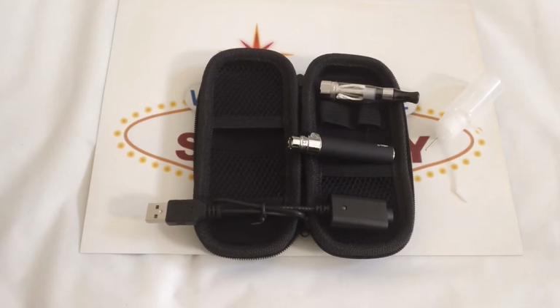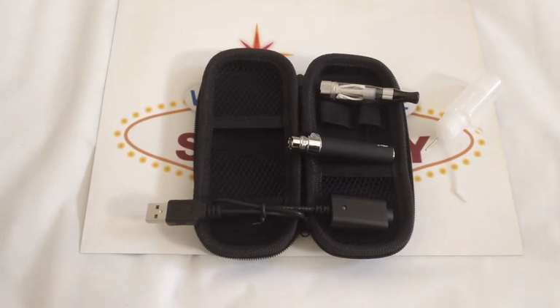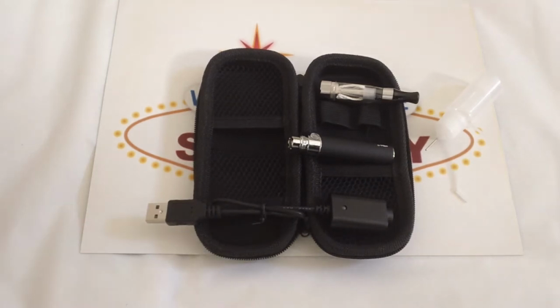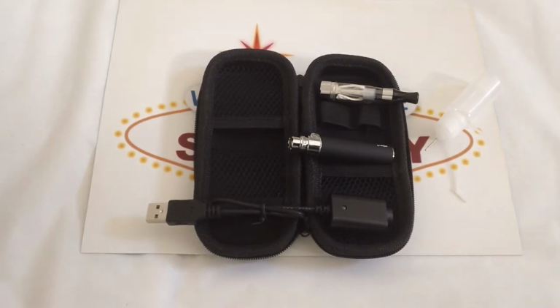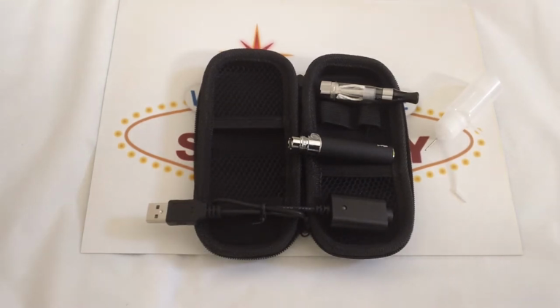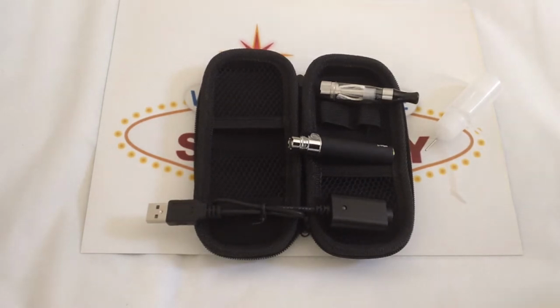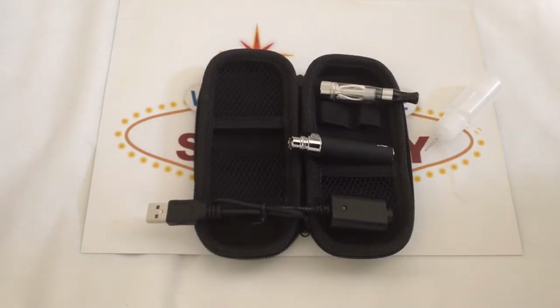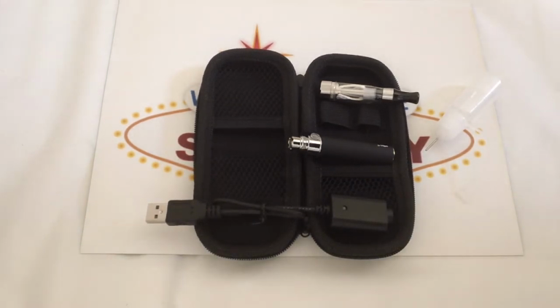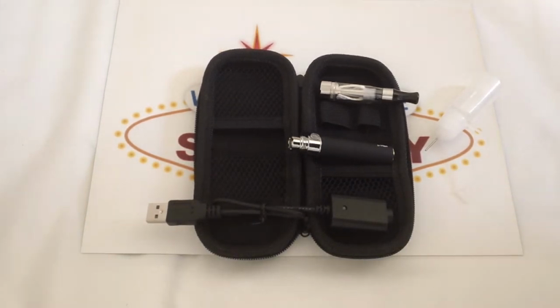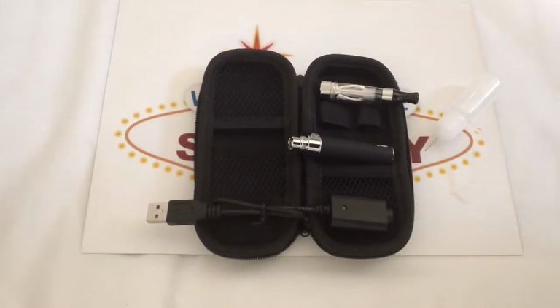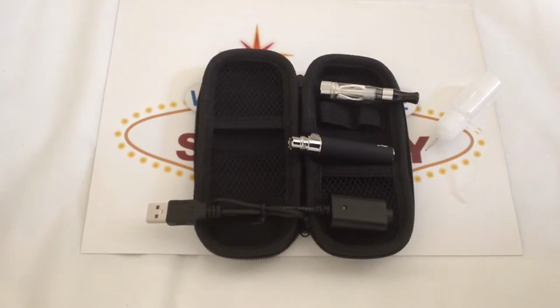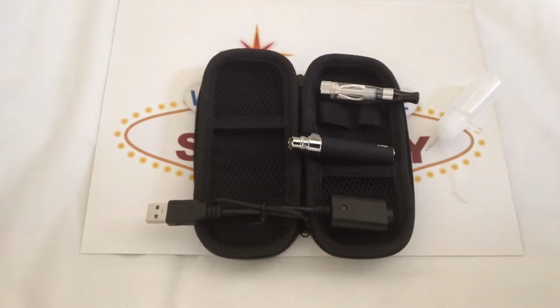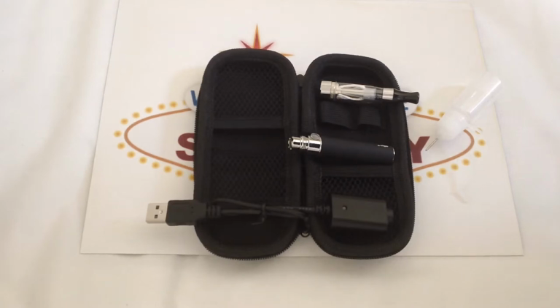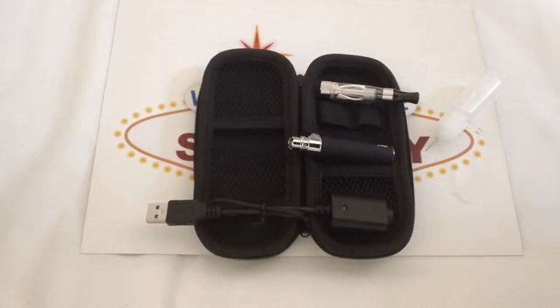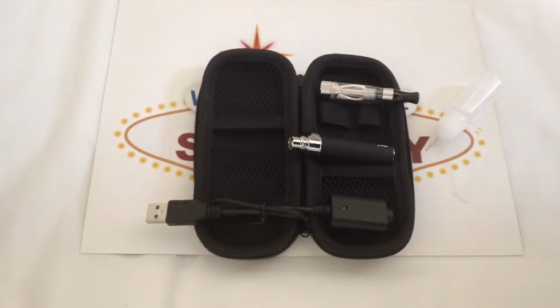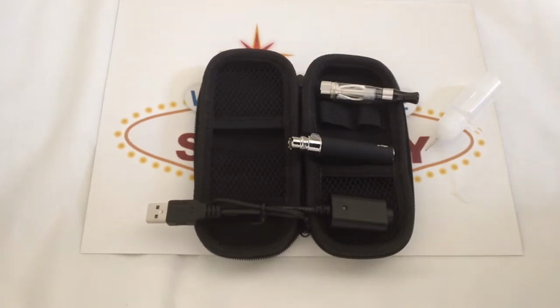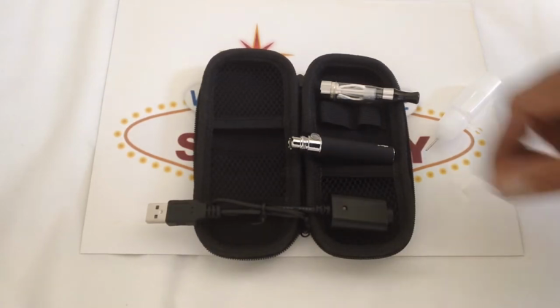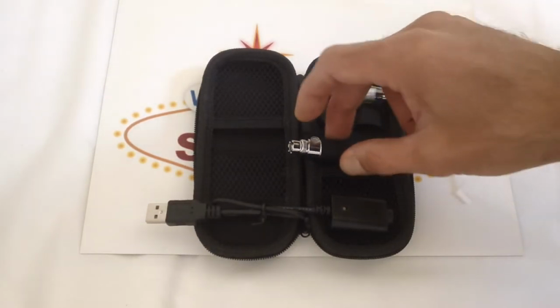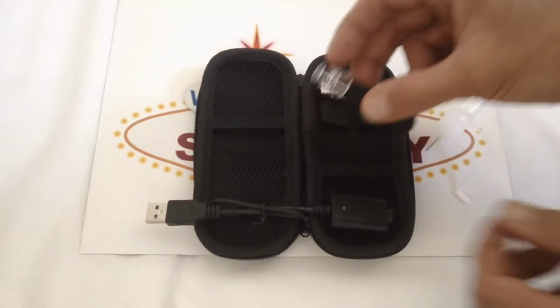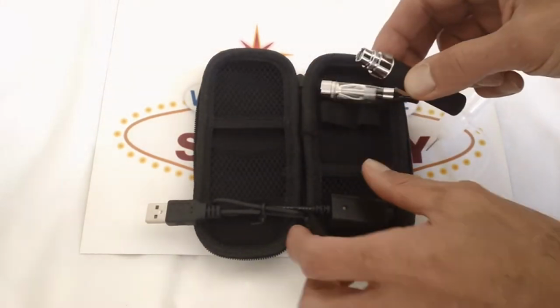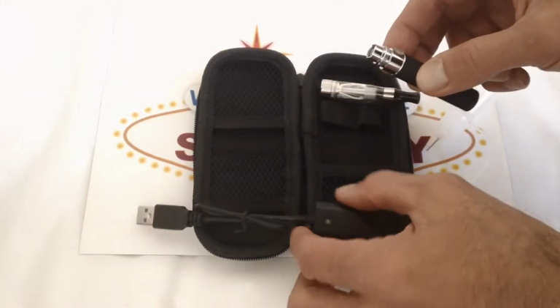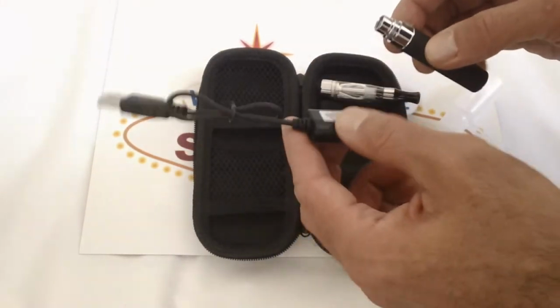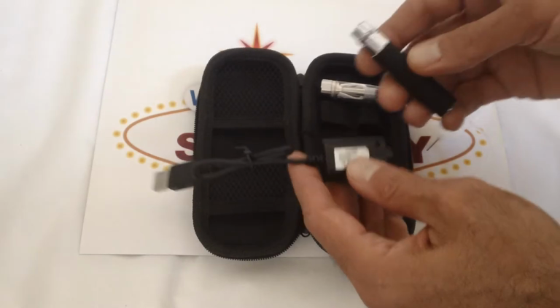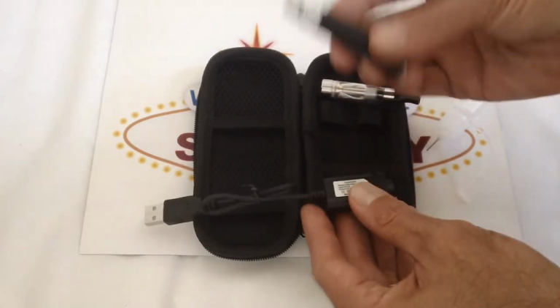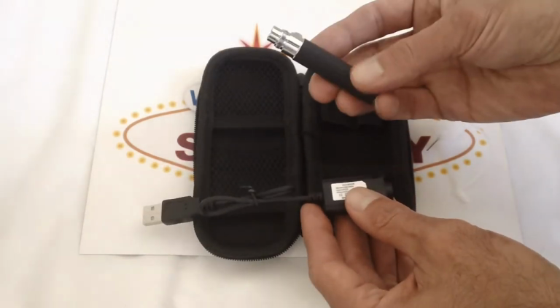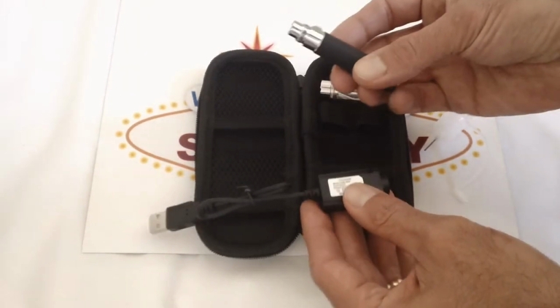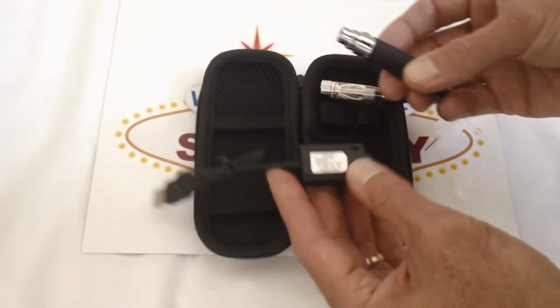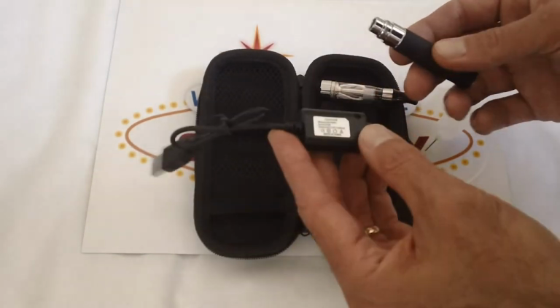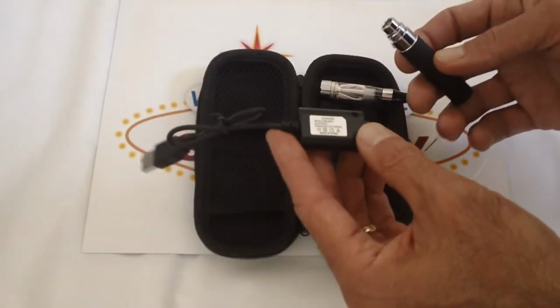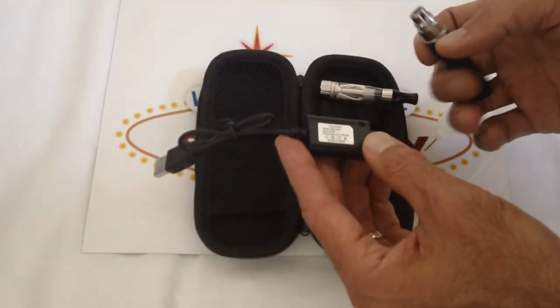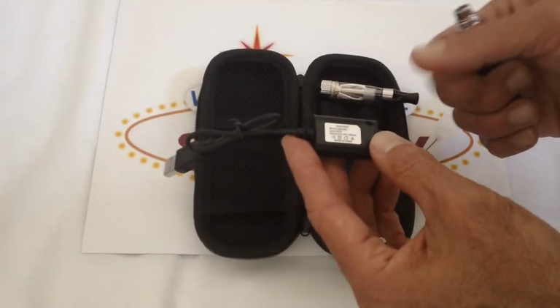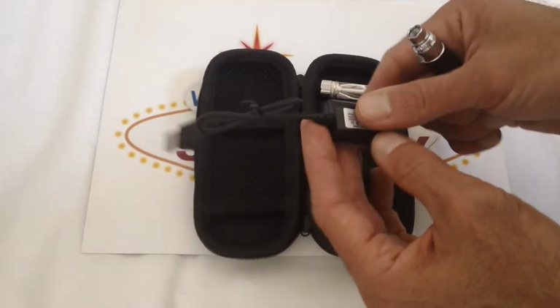Hello everybody, this is Sensity E-Cigarettes and we're going to show you how to charge a rechargeable Ego style battery. They're all basically the same. Here's your rechargeable battery and here's the cable USB adapter.